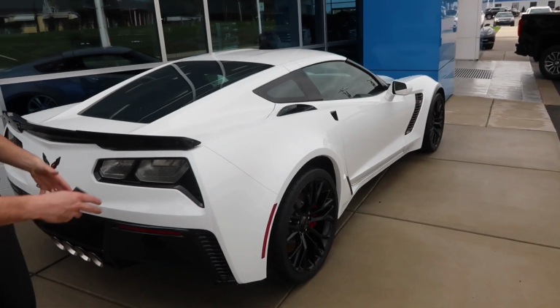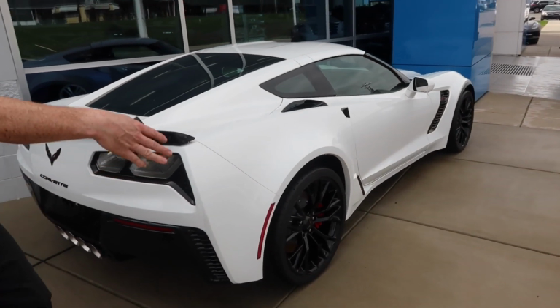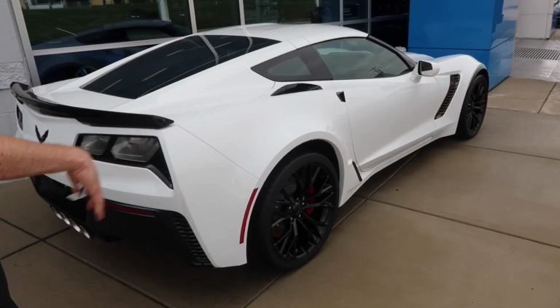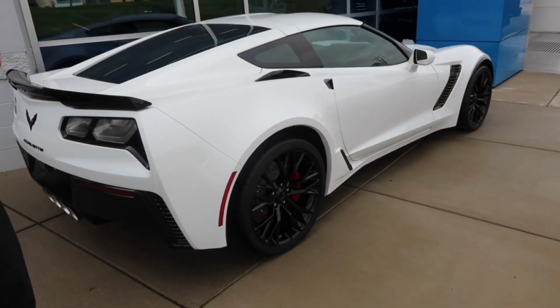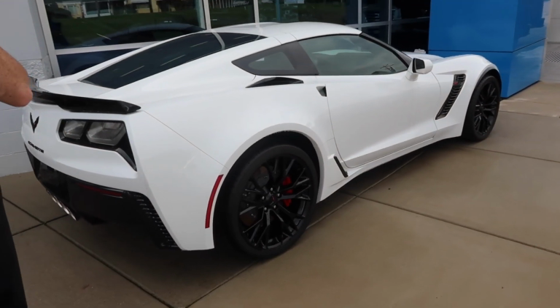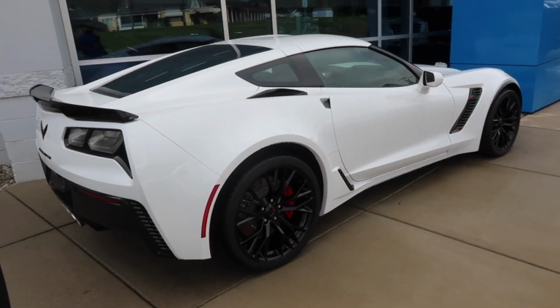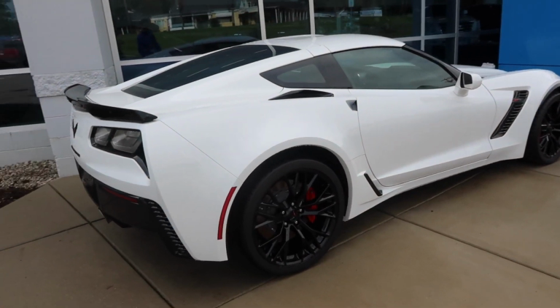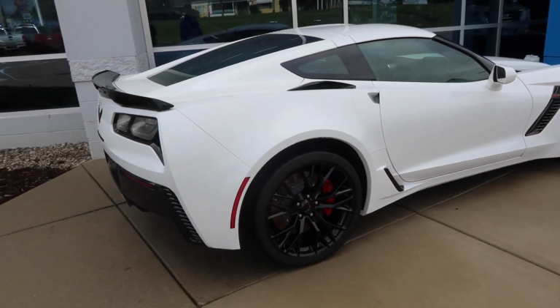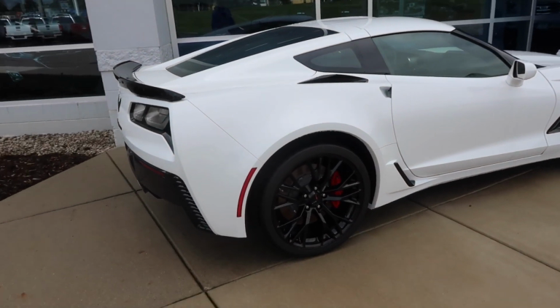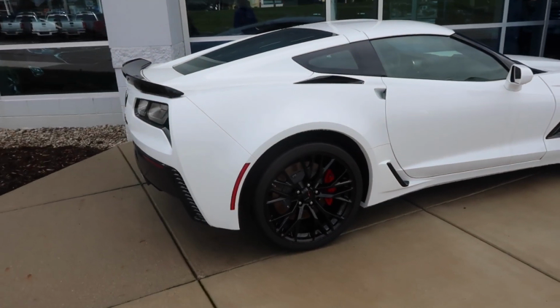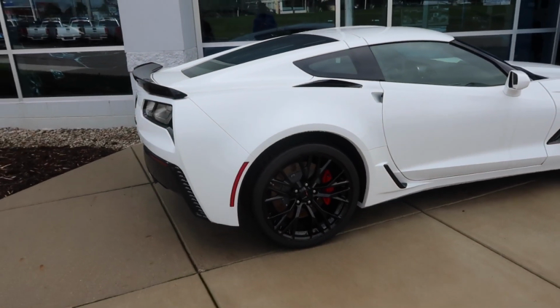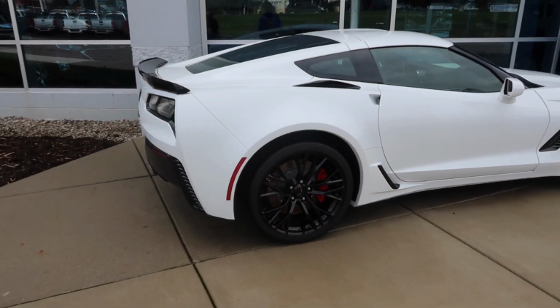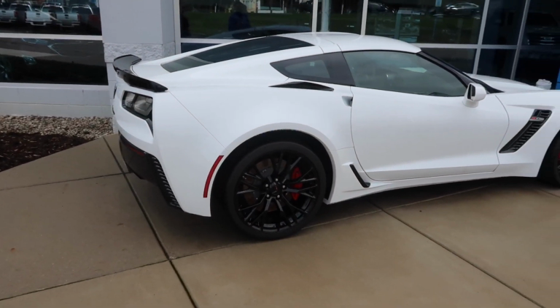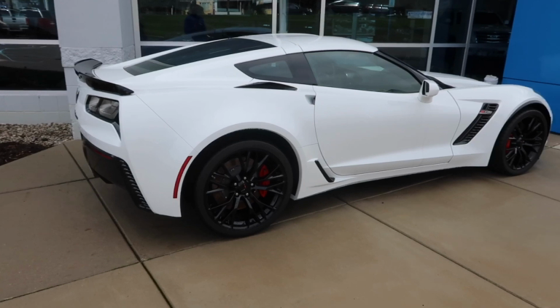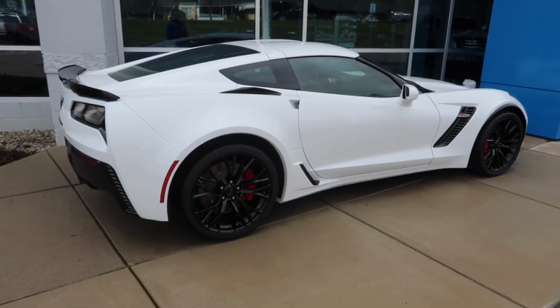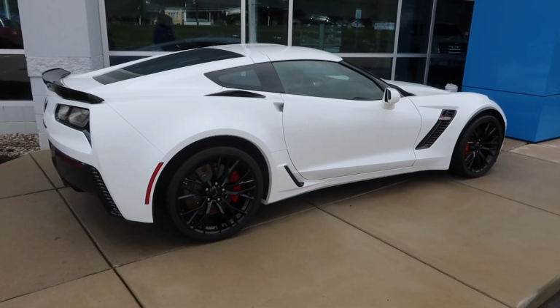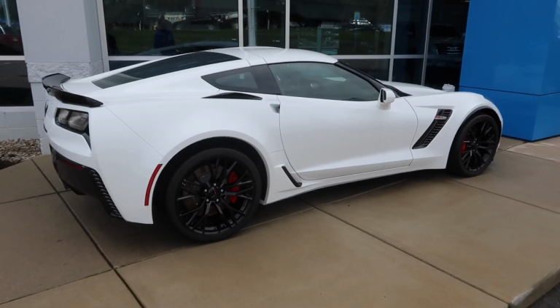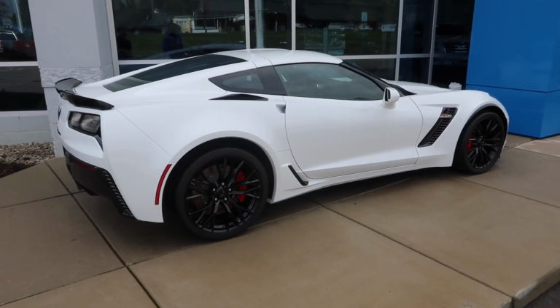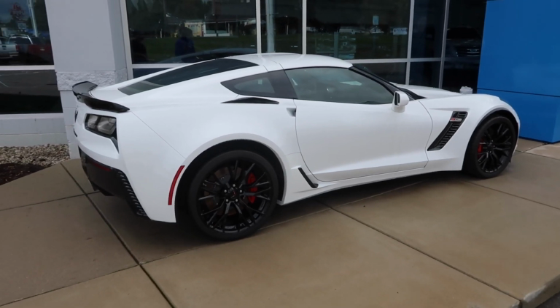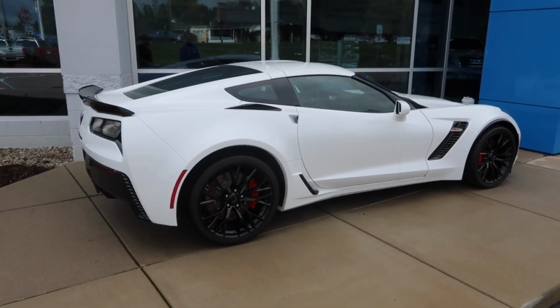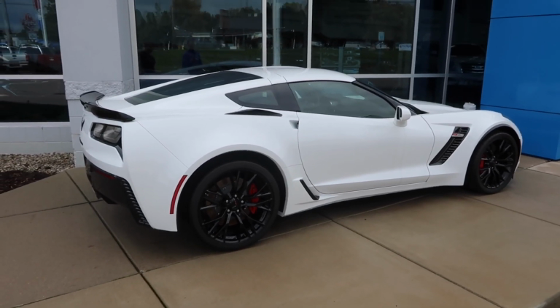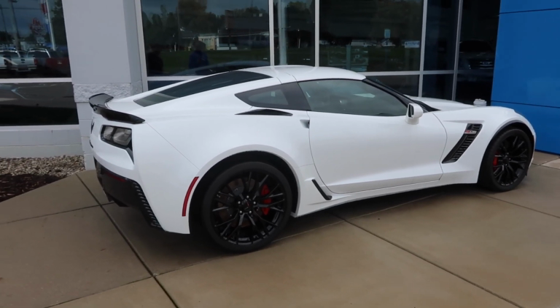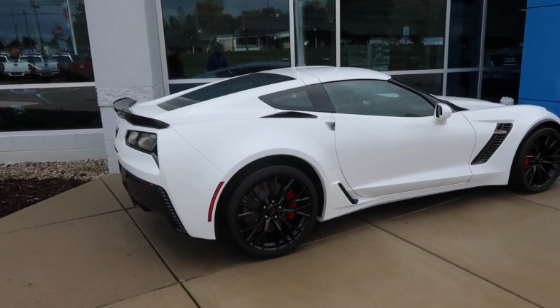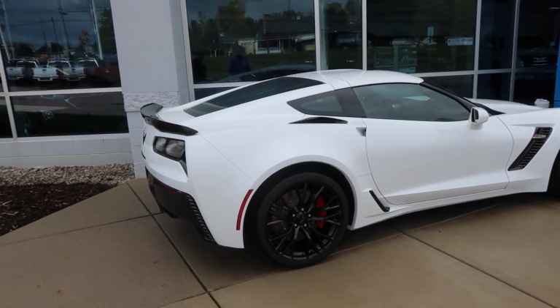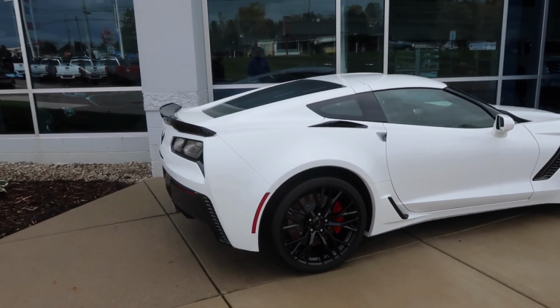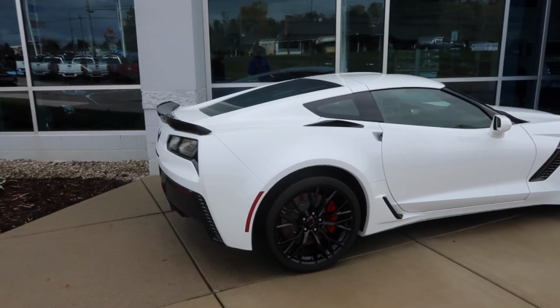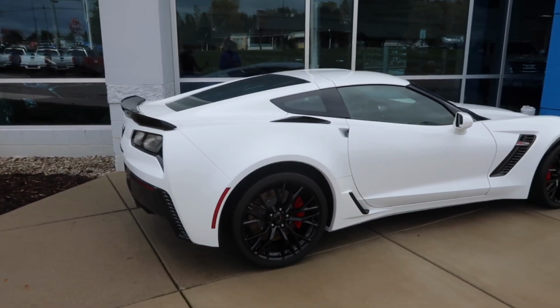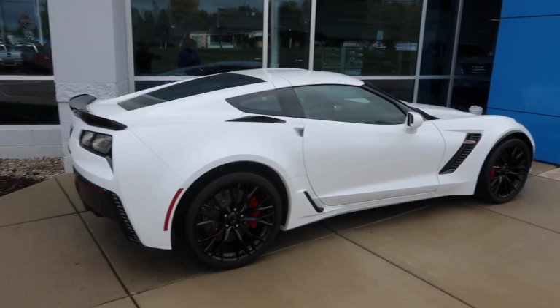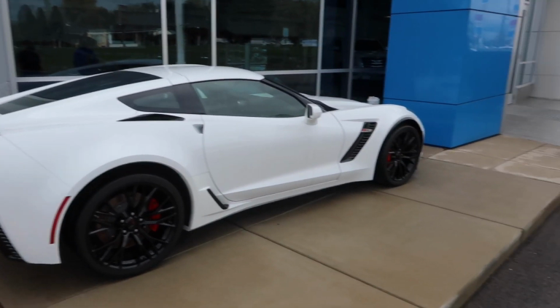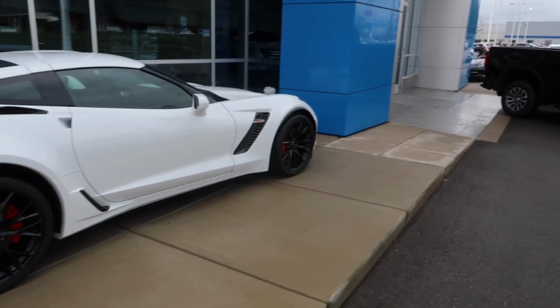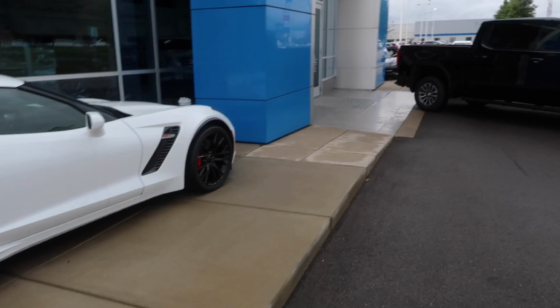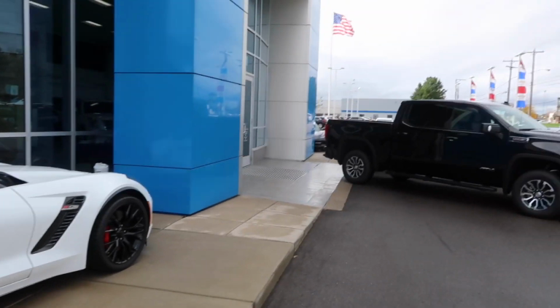I want to do an LBZ Duramax versus Z06 sound comparison. I also want to see the sound comparison between this and the 6.2 truck you just drove over here — let's just do it, man.